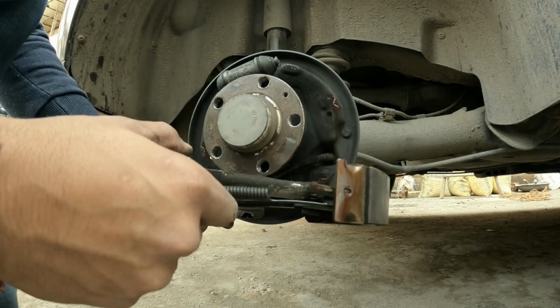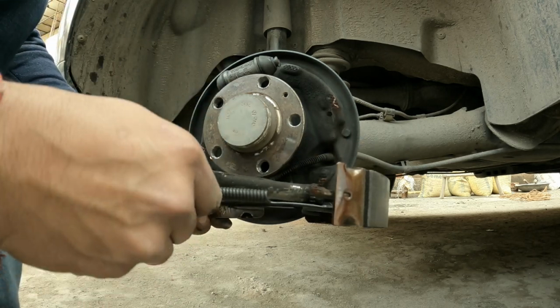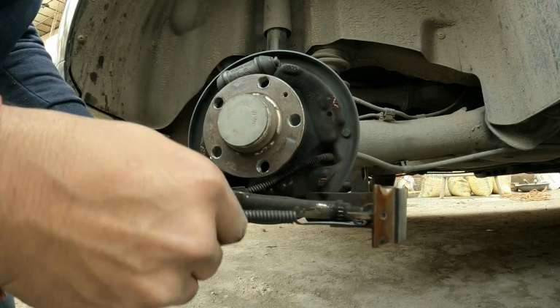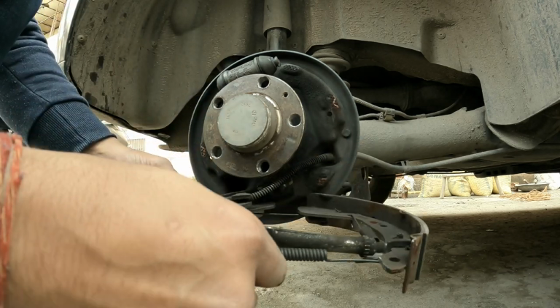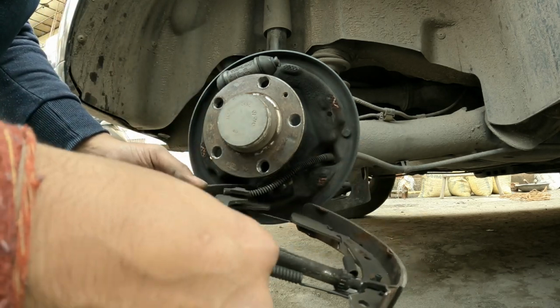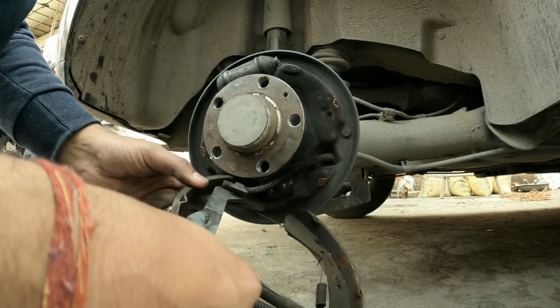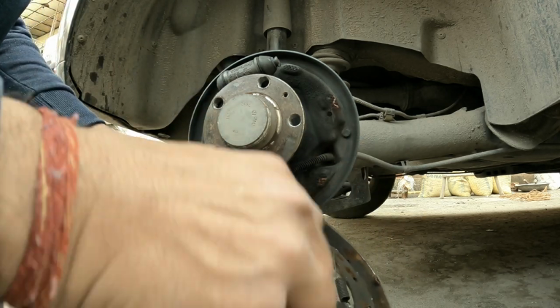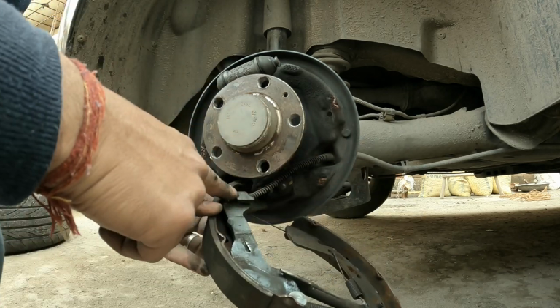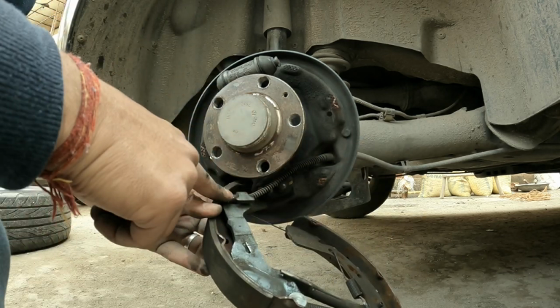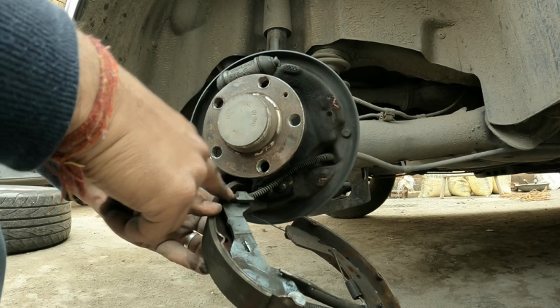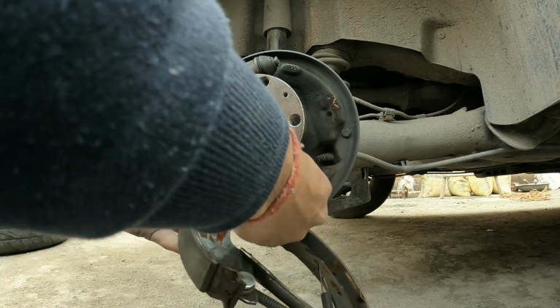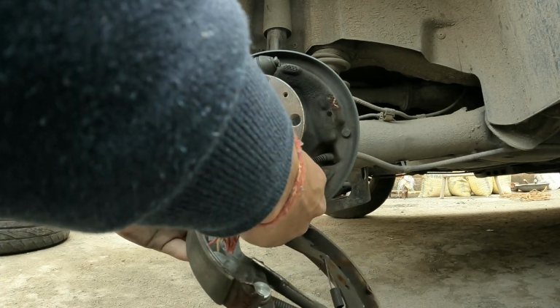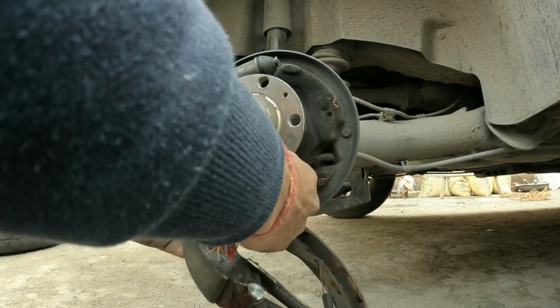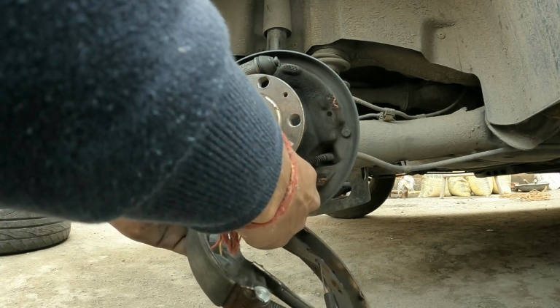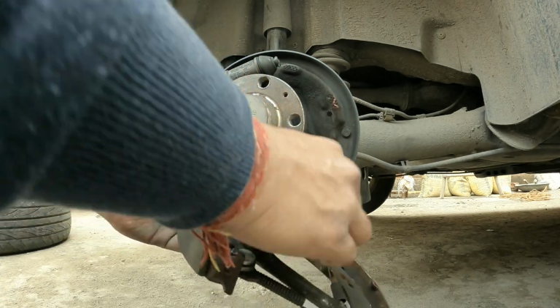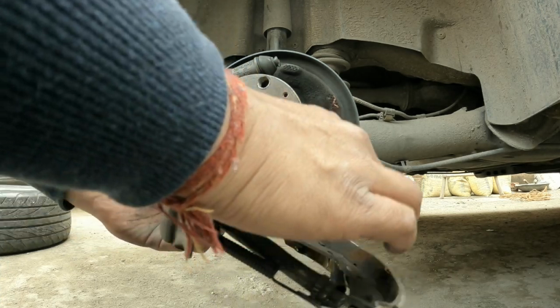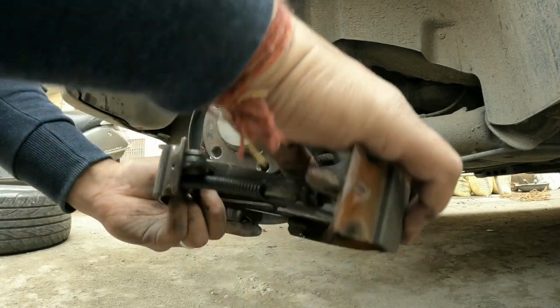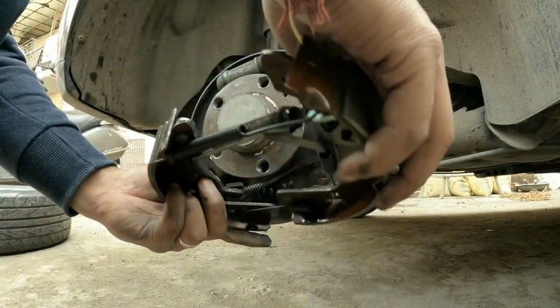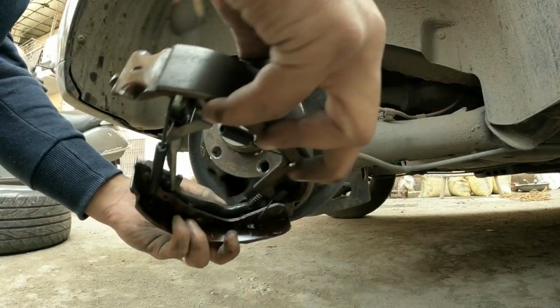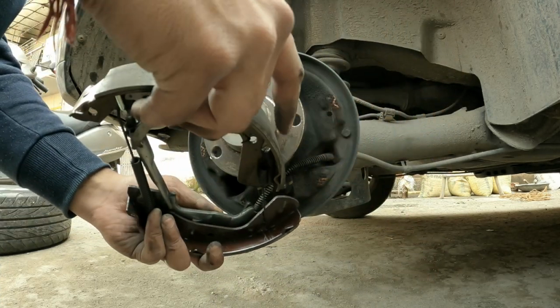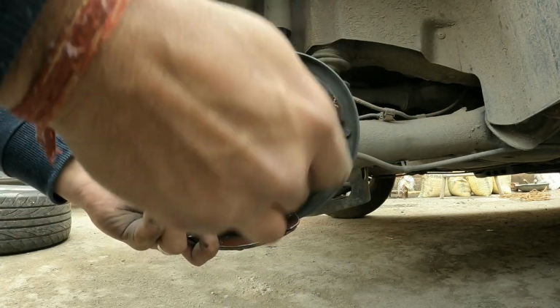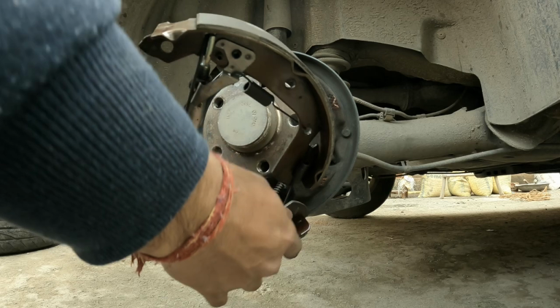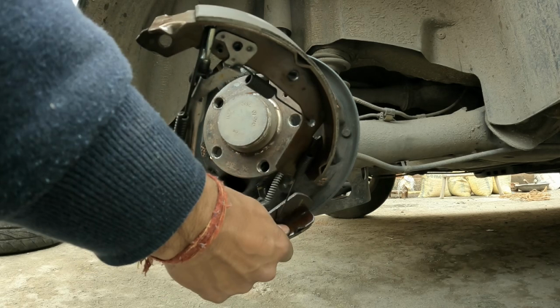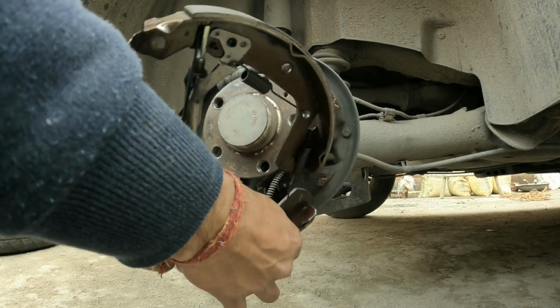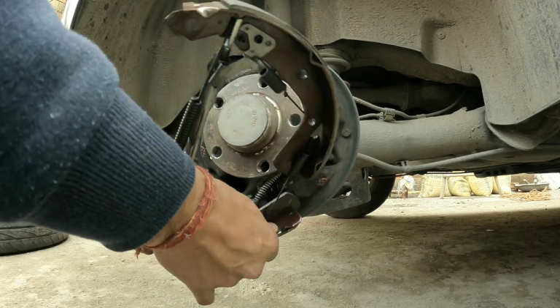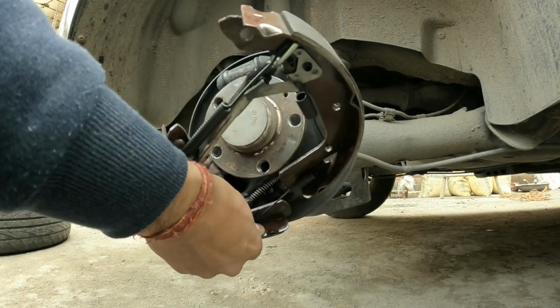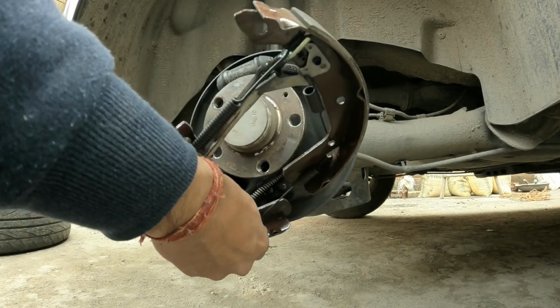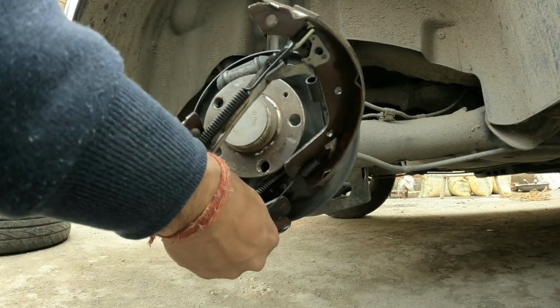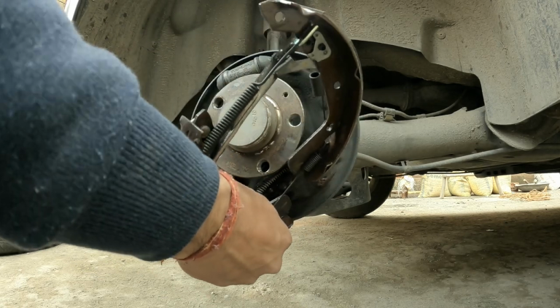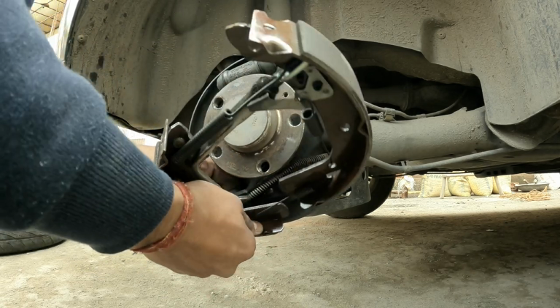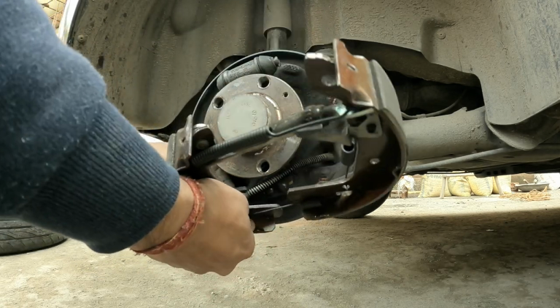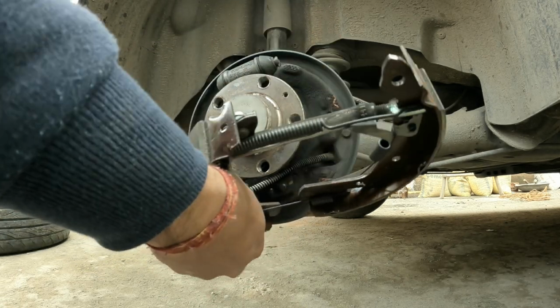Then you have to disconnect the handbrake cable which is on the behind, by just pushing it back.